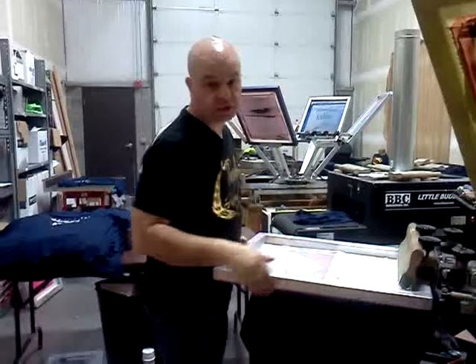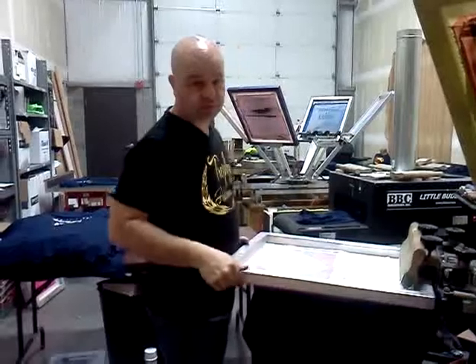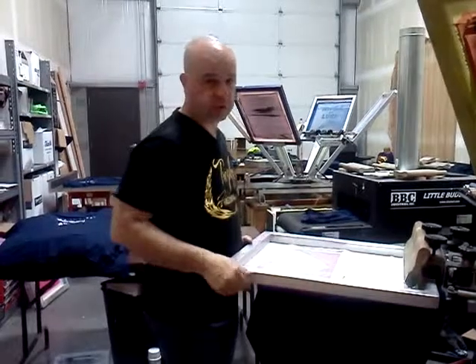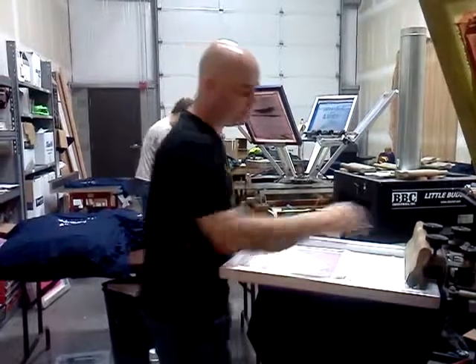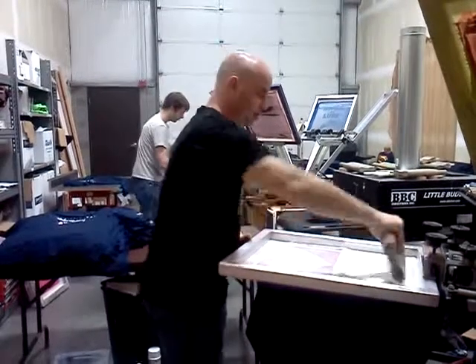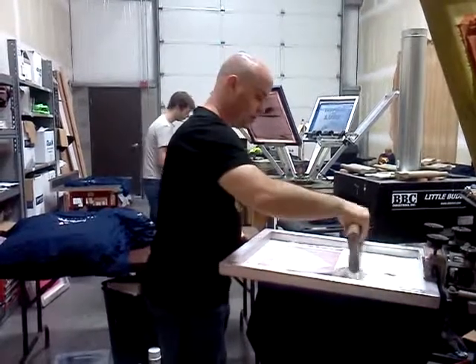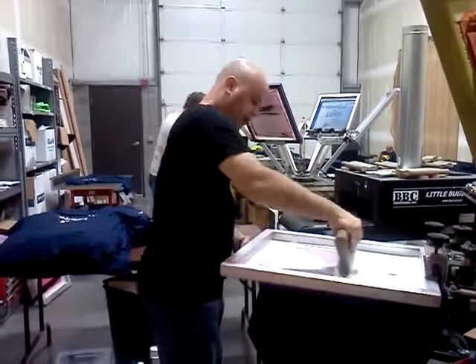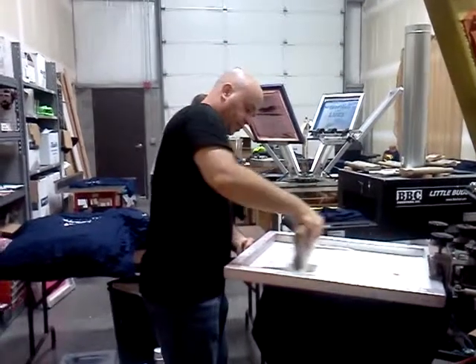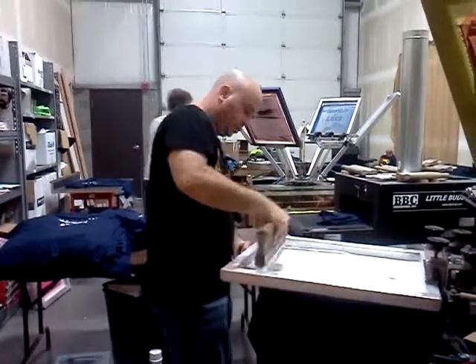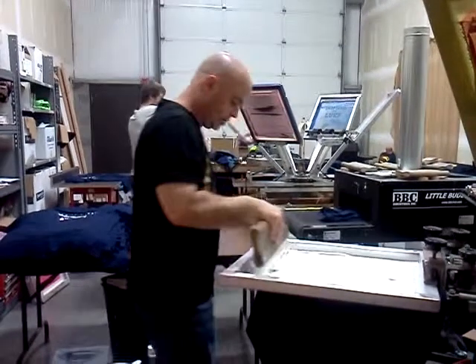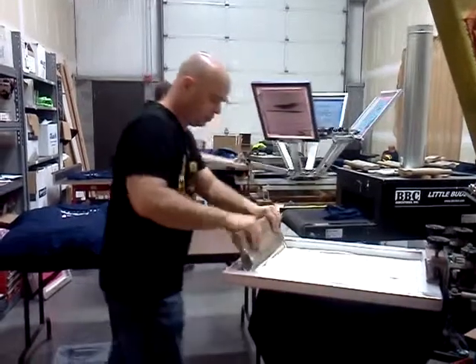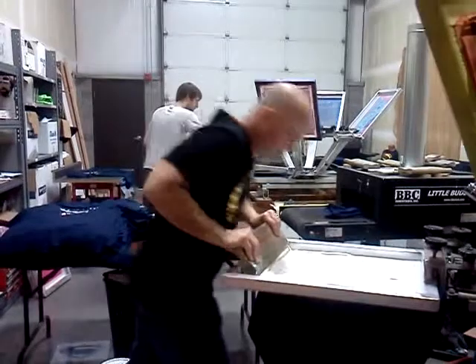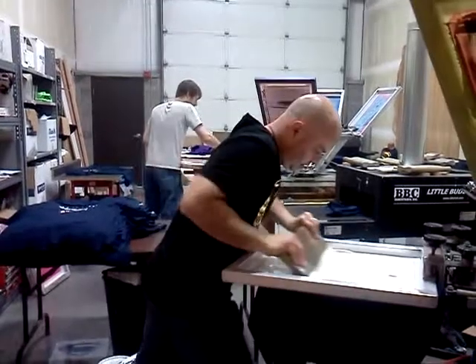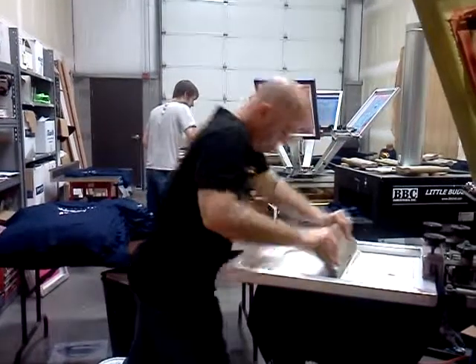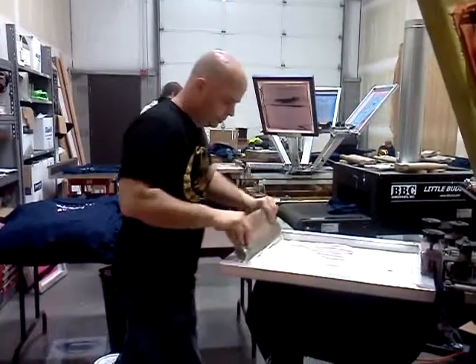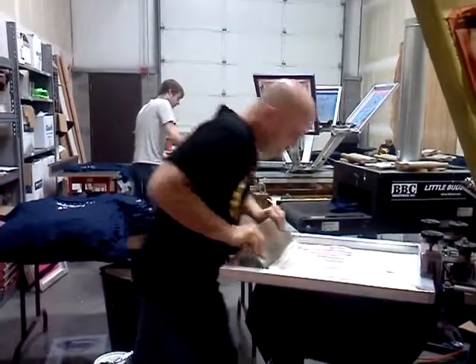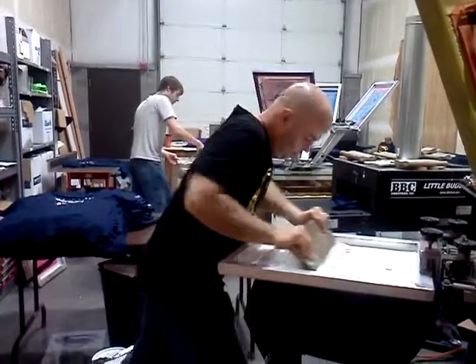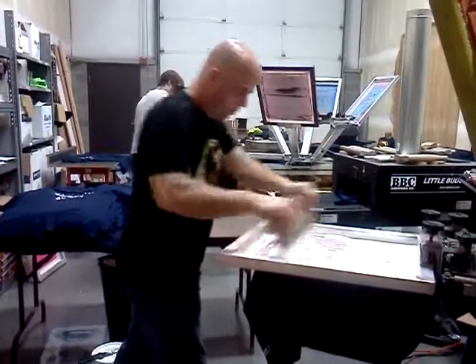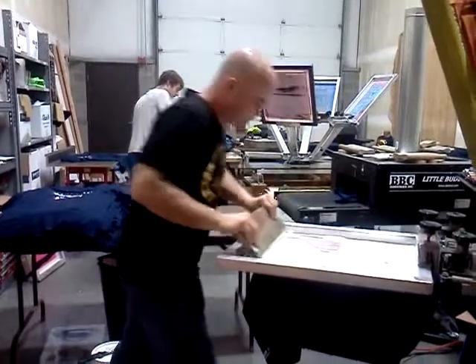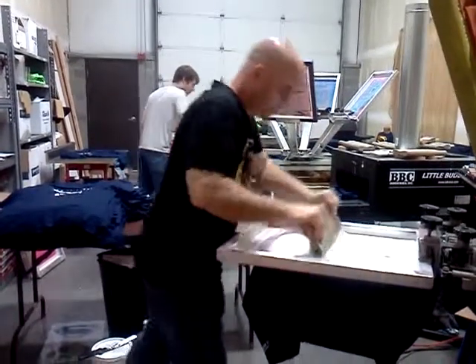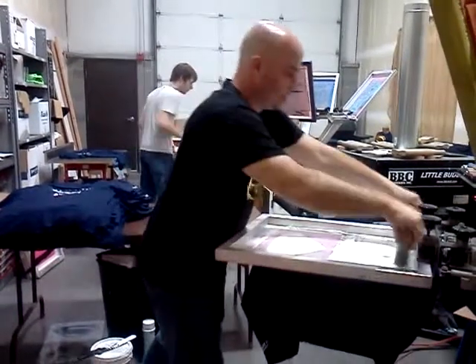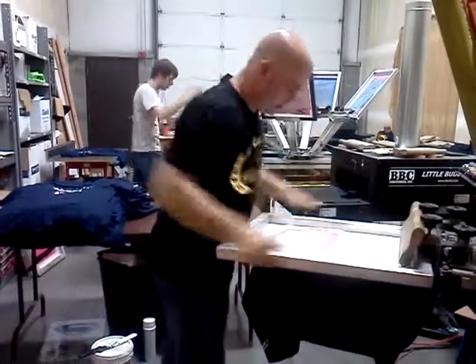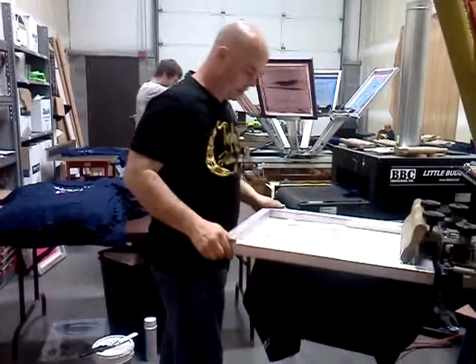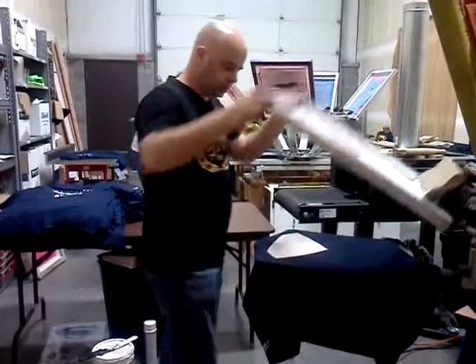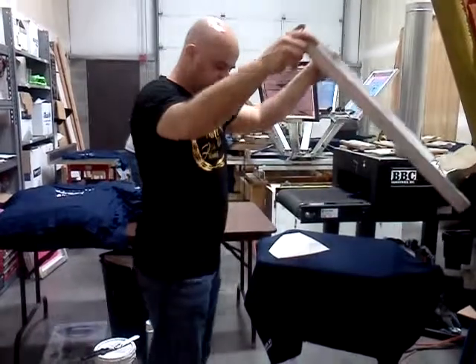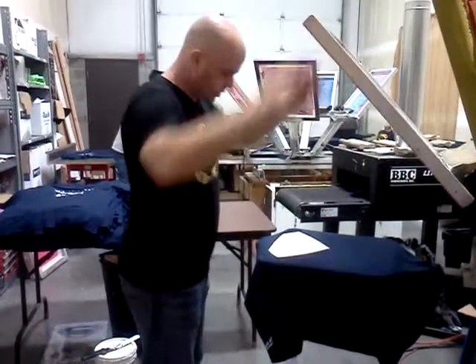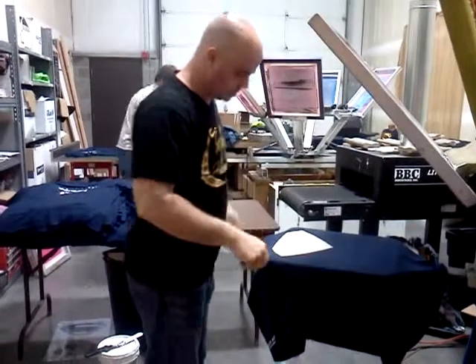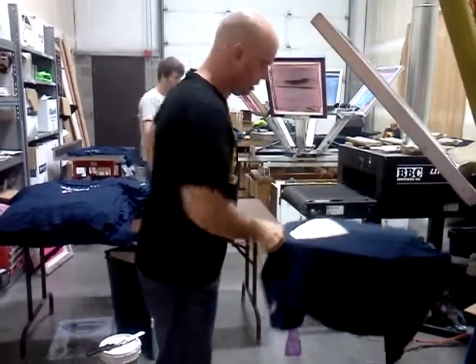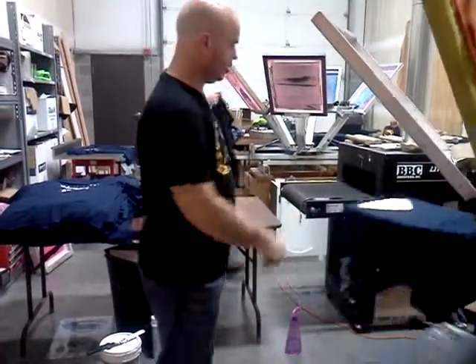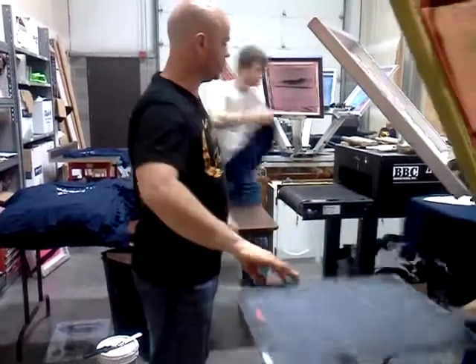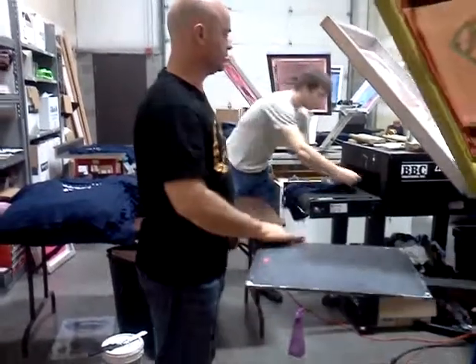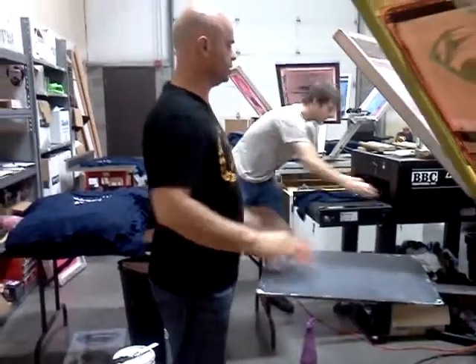I'm Cronenberg from Brainless Tees, doing a real quick video showing you the making of the front of the shirt. So, we're laying down the under base, which makes it so that we can put all of the other colors on top.